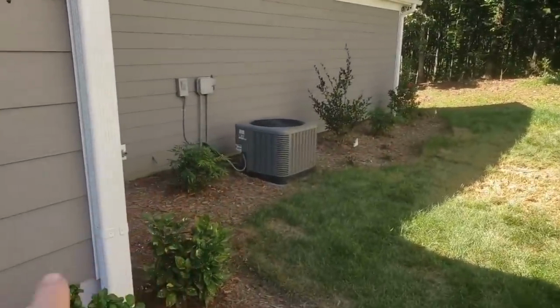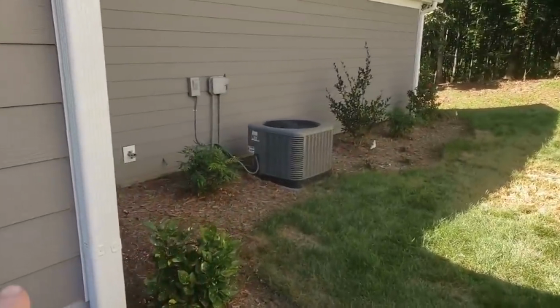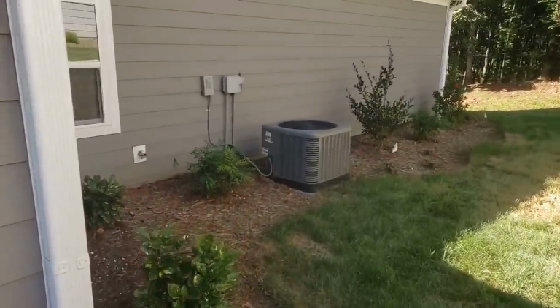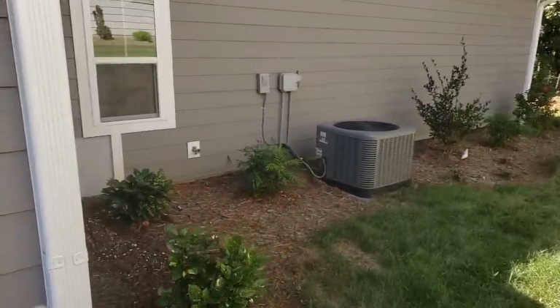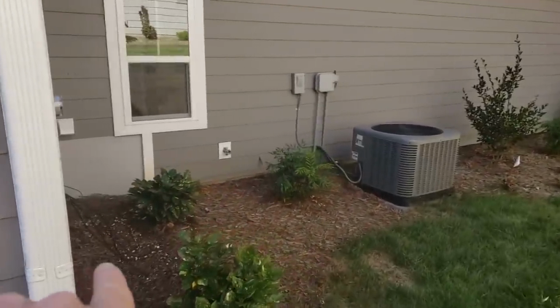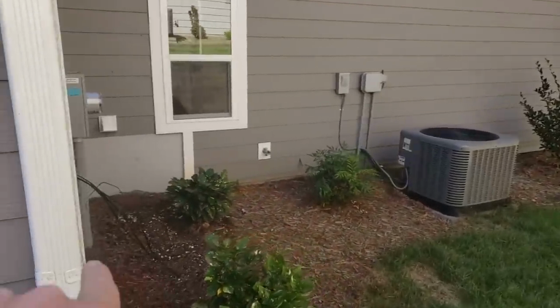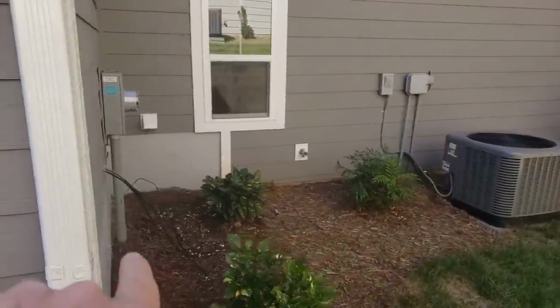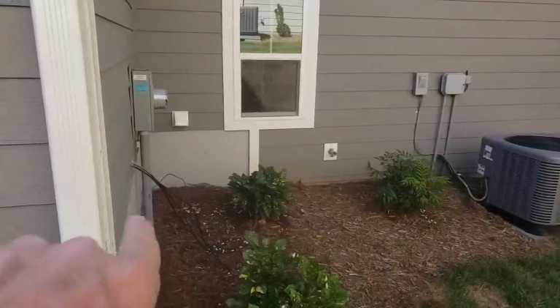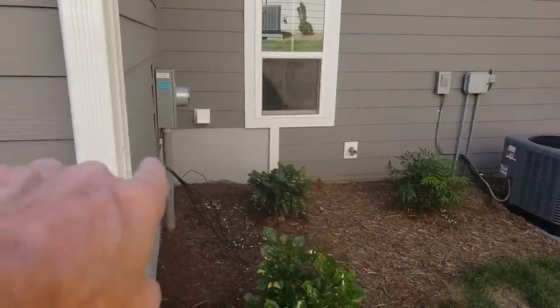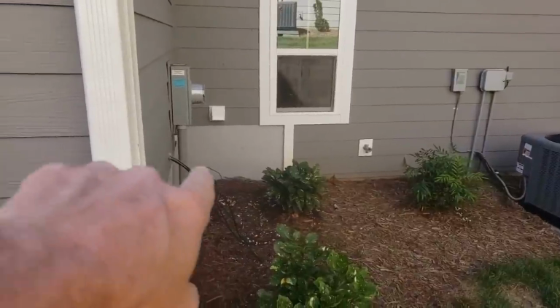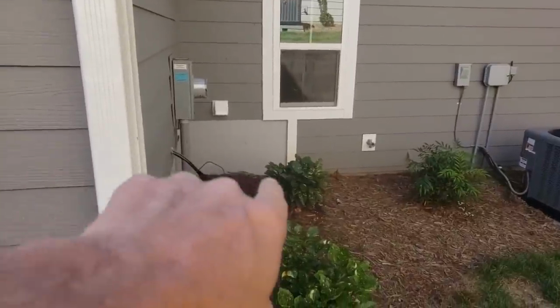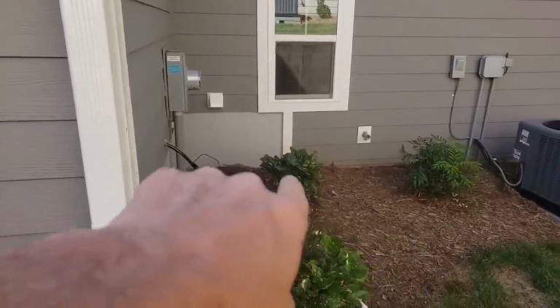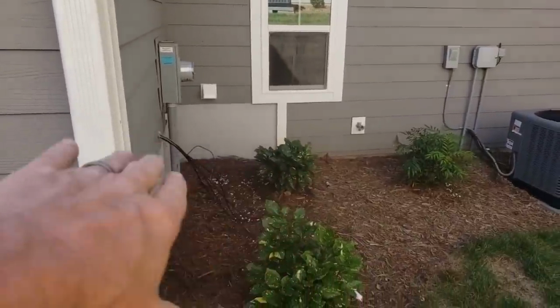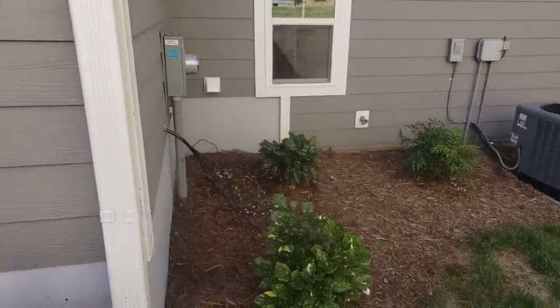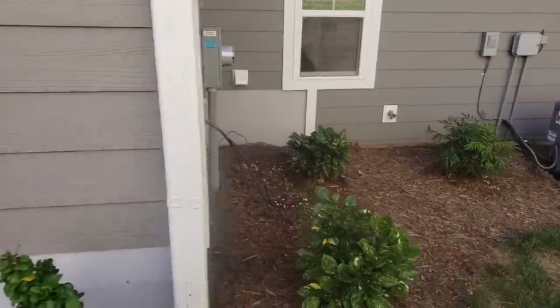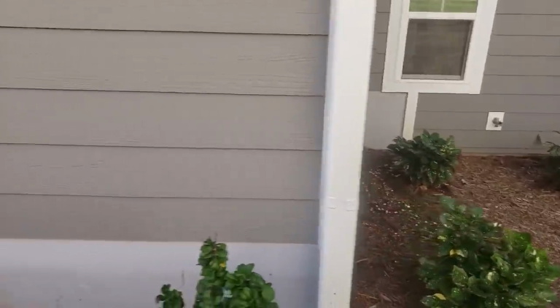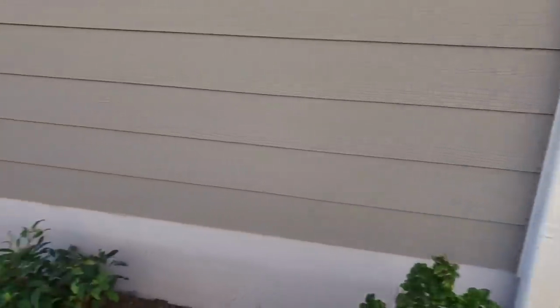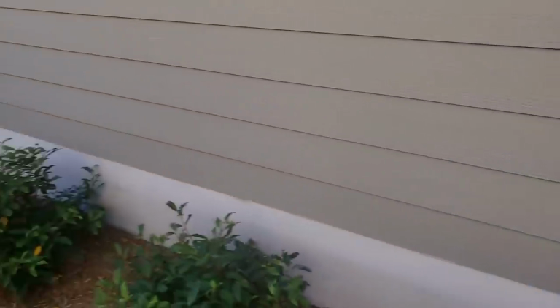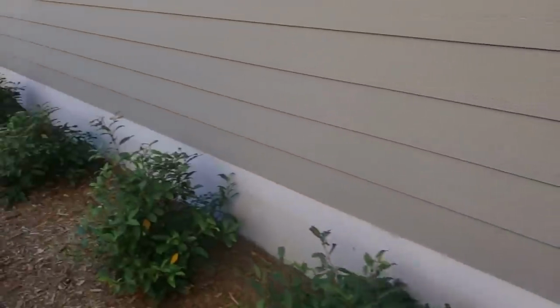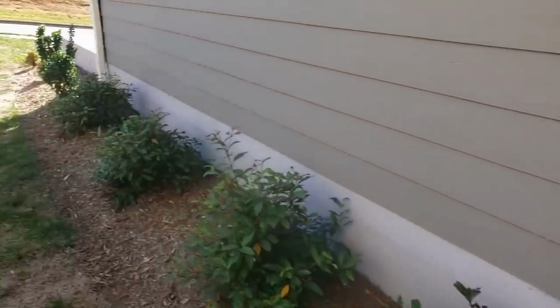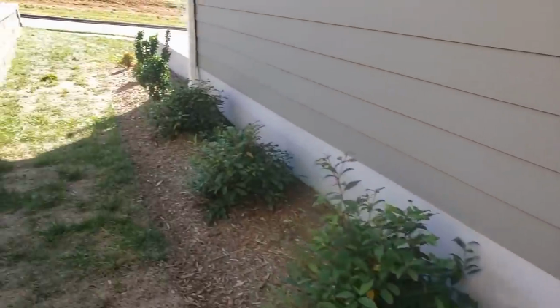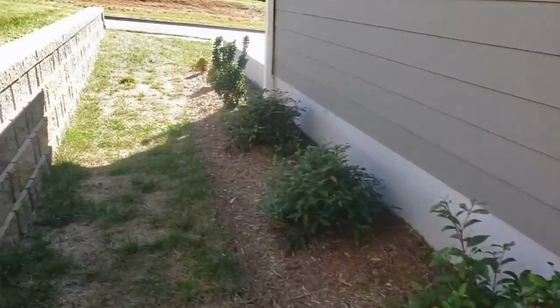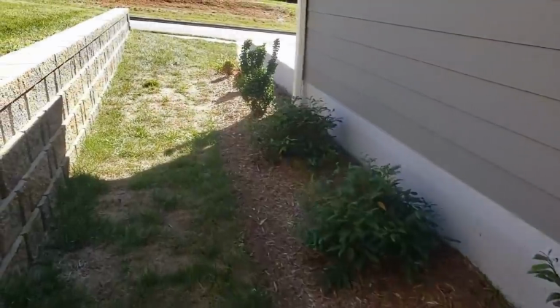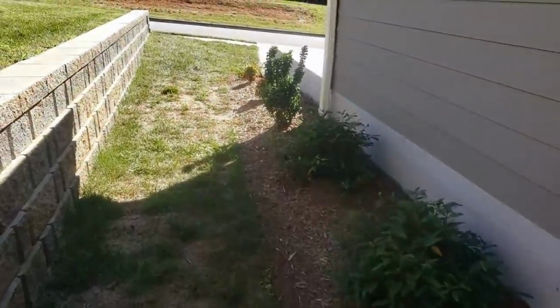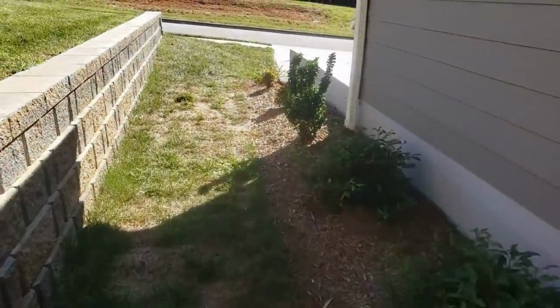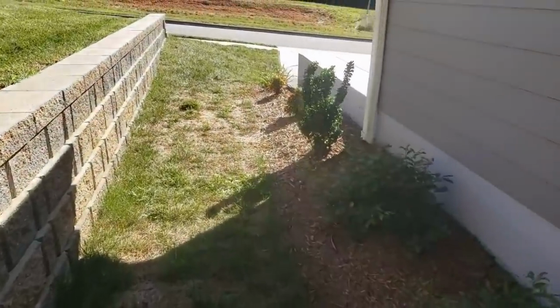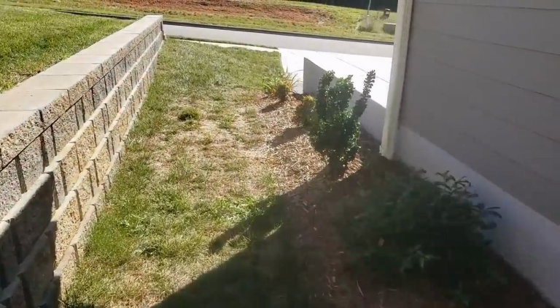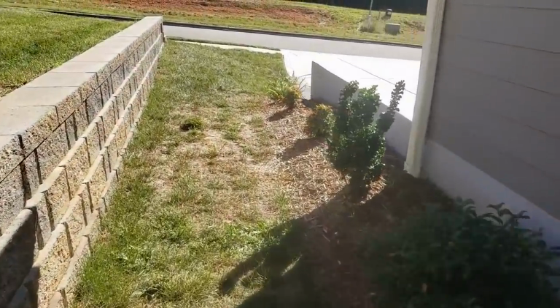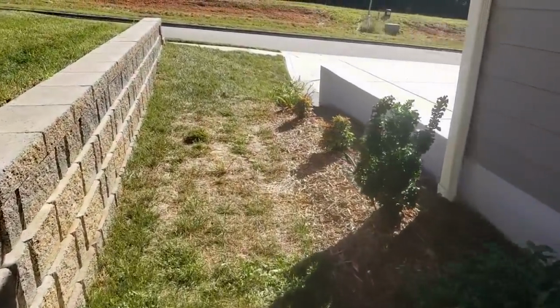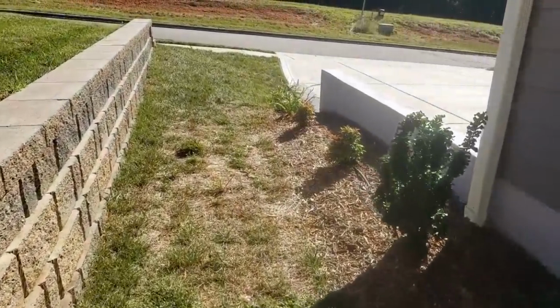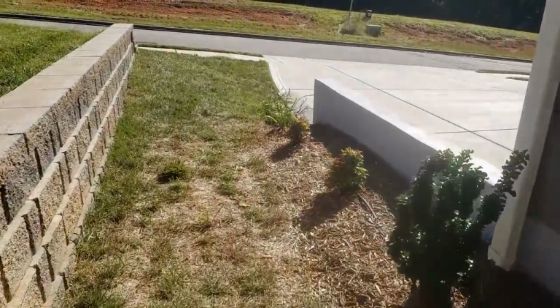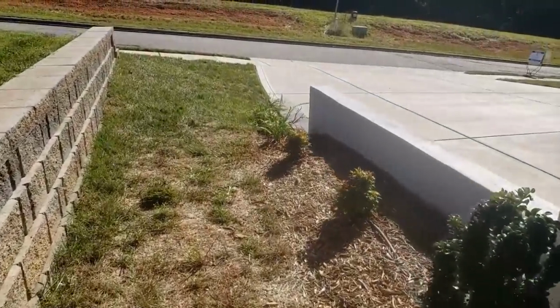We stepped it down here, but as you can see the water has to be able to drain. You don't want to put dirt up against framing. So let's go take a look inside.